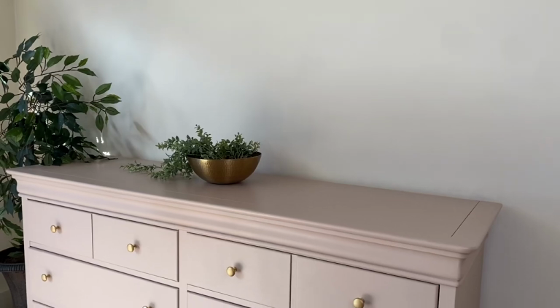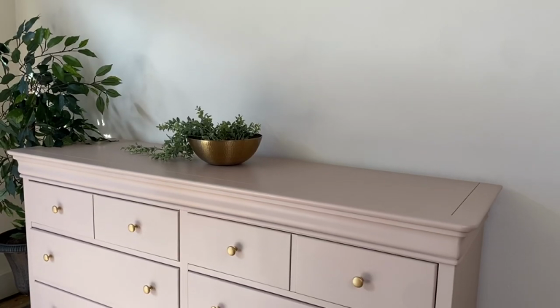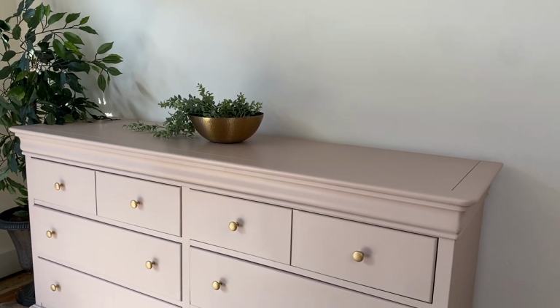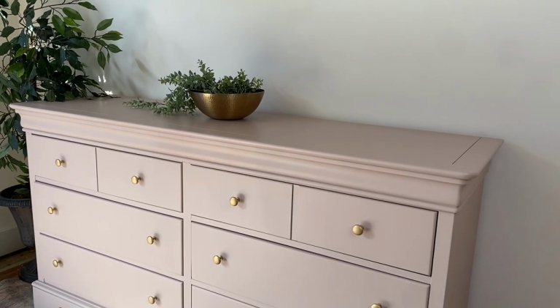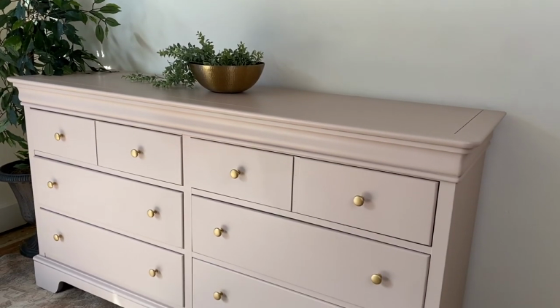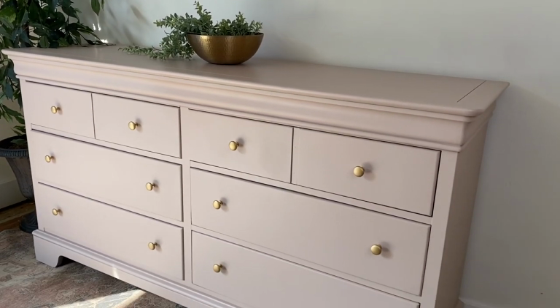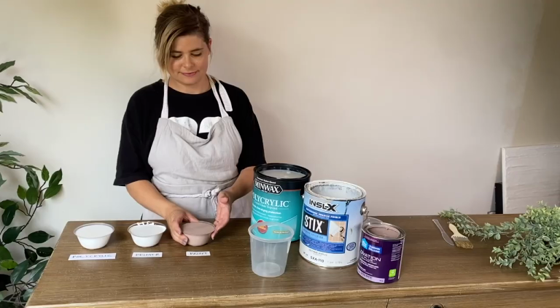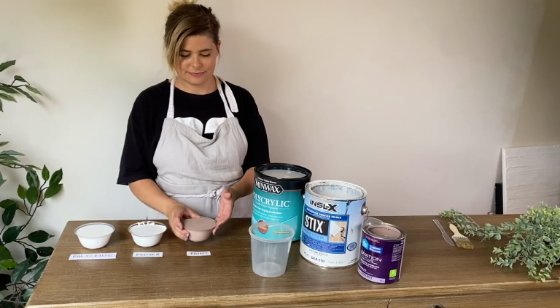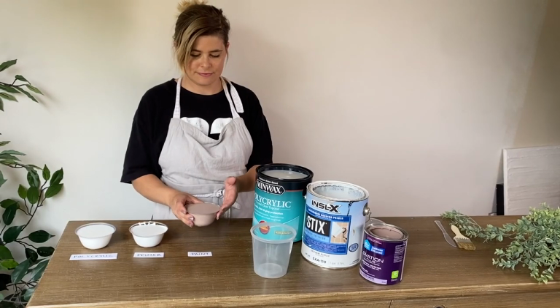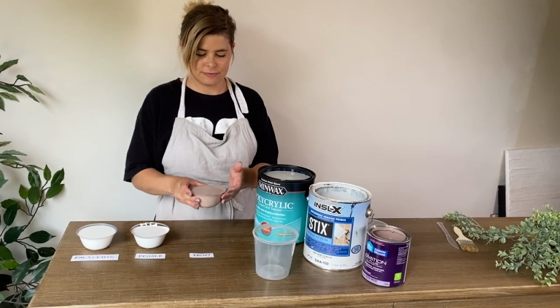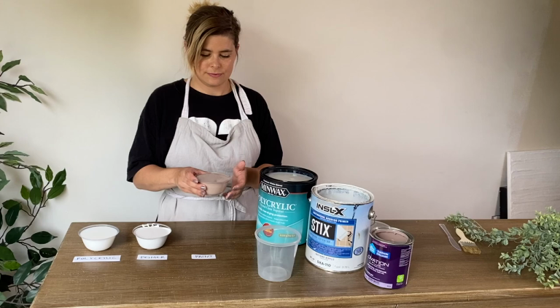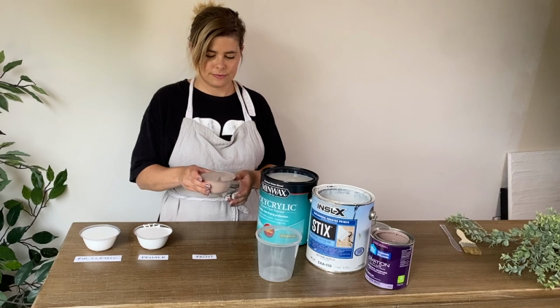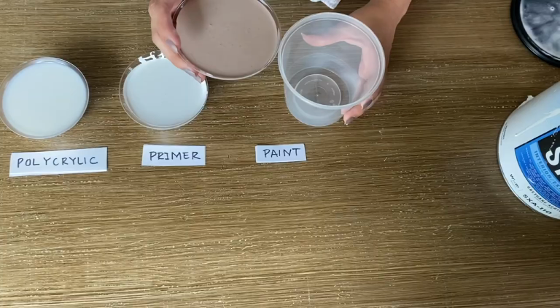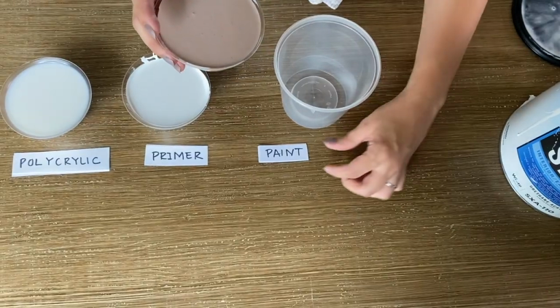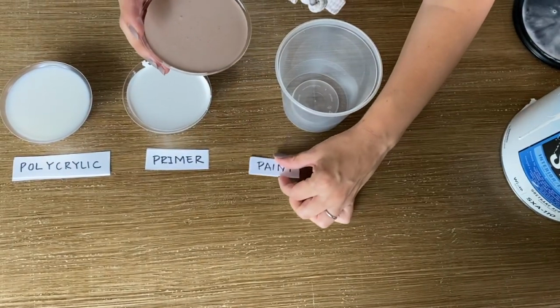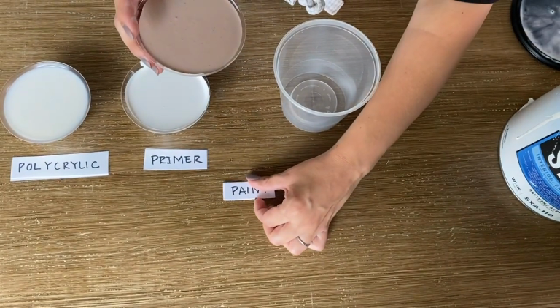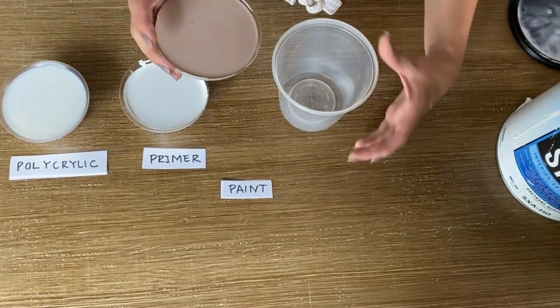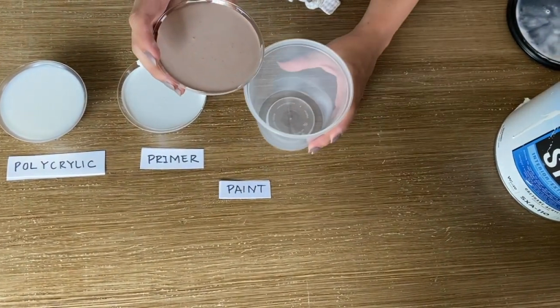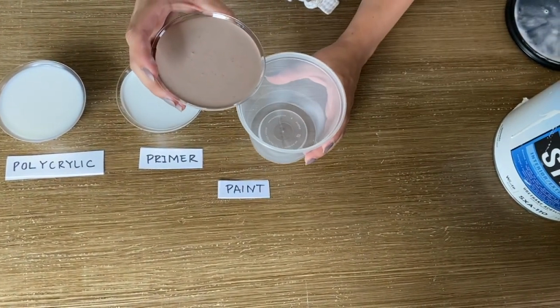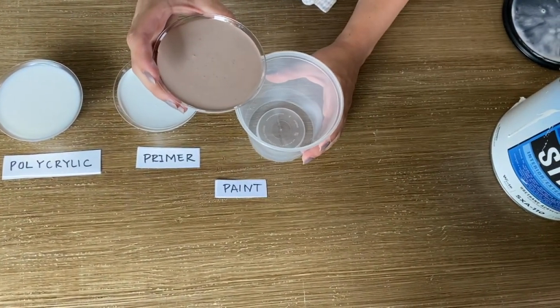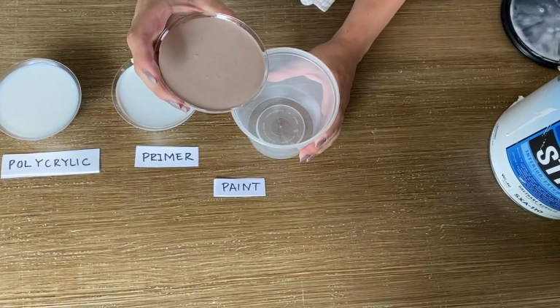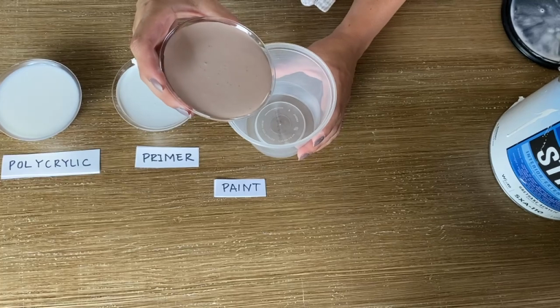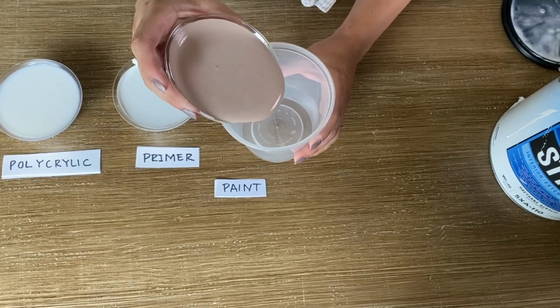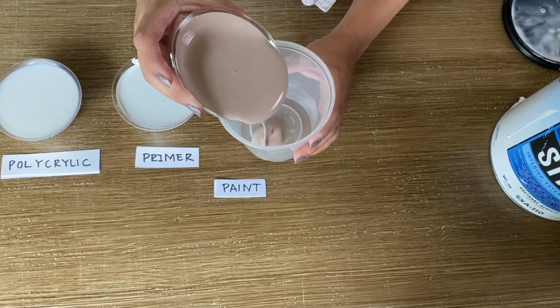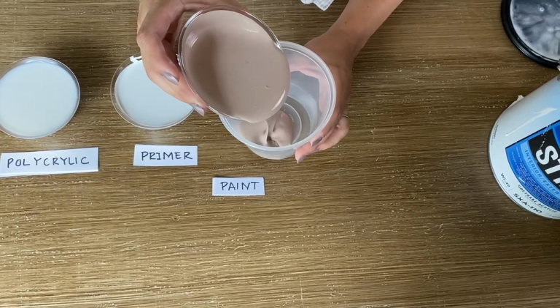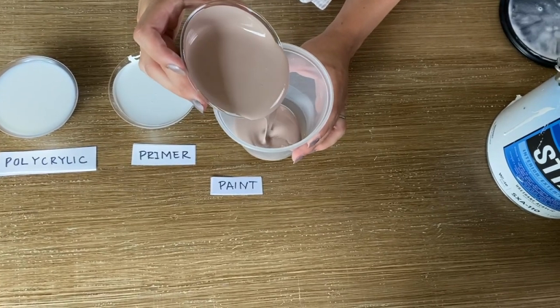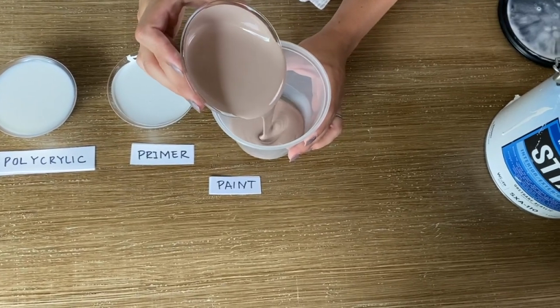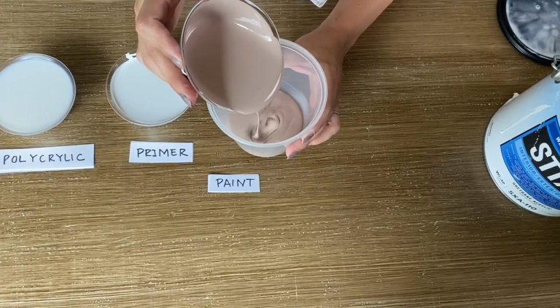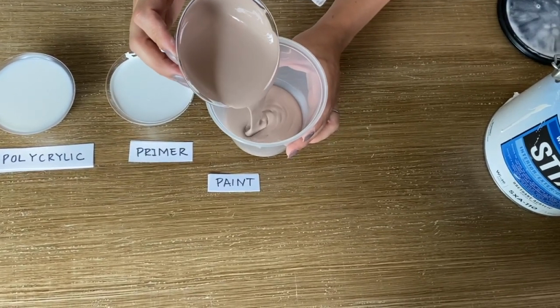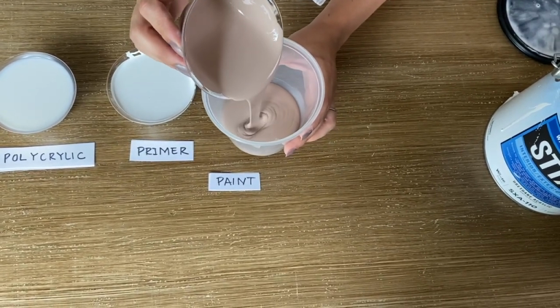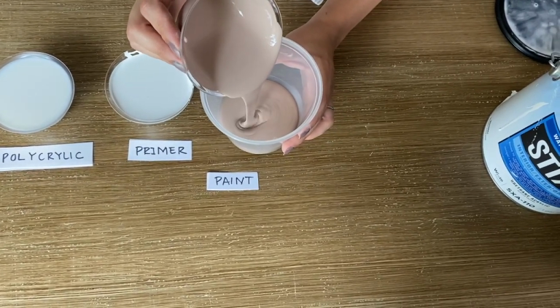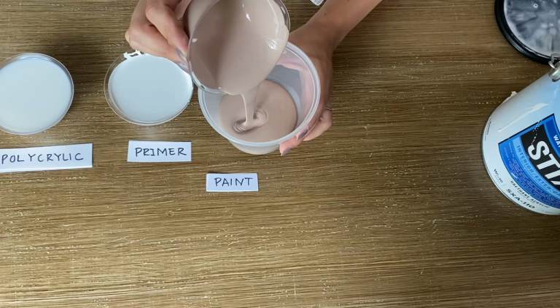Welcome everyone to another video. This is Shannon with Black Sheep House. We're going to start by mixing up some one-step paint. This is my famous recipe — it's one part paint, and I'll get to the other ingredients in a second. I know you'll try to click out if I tell you everything right now.